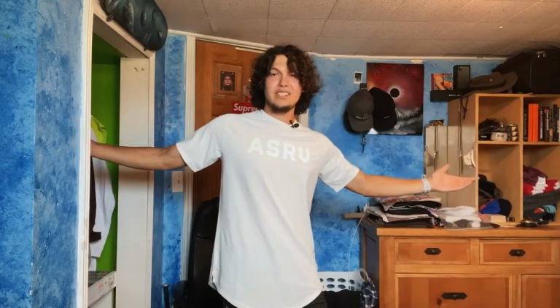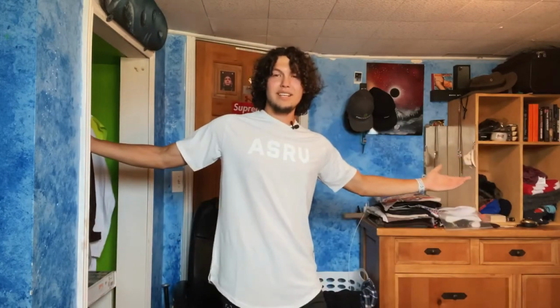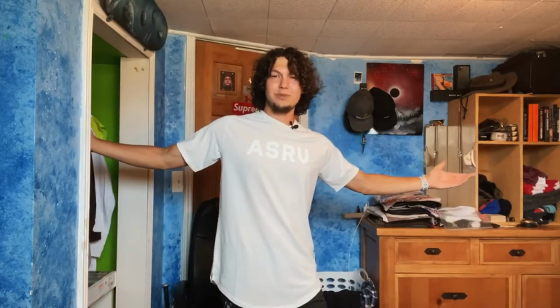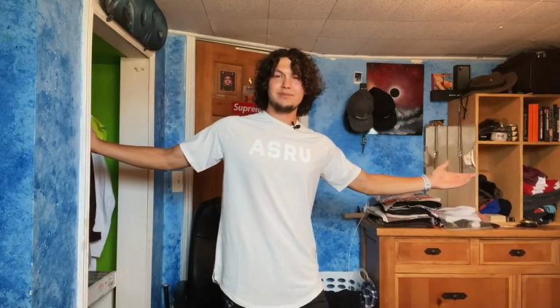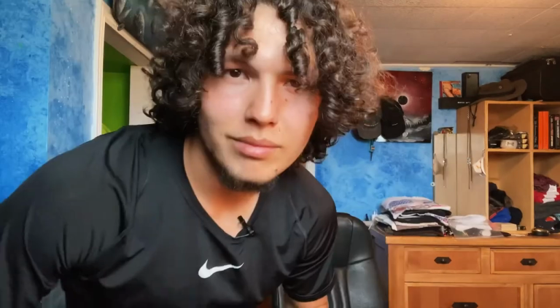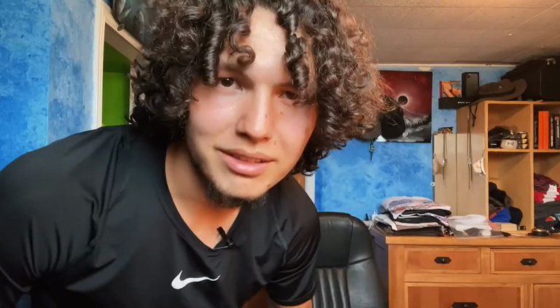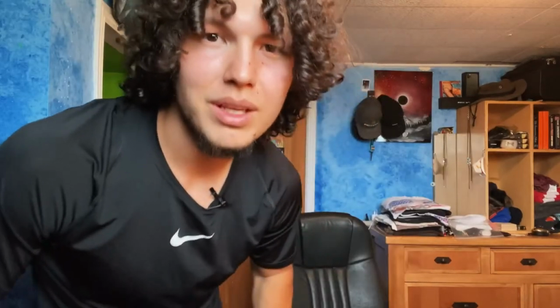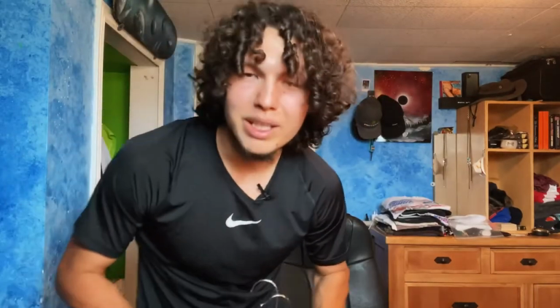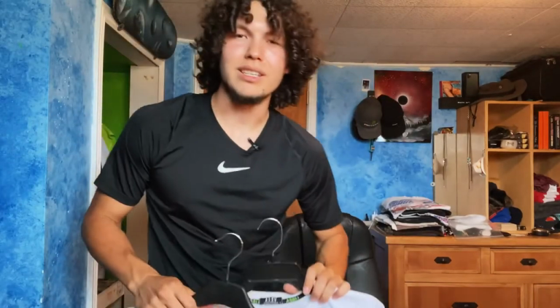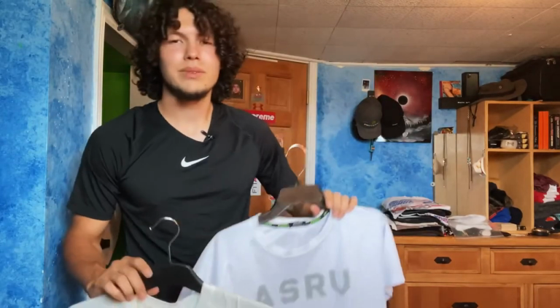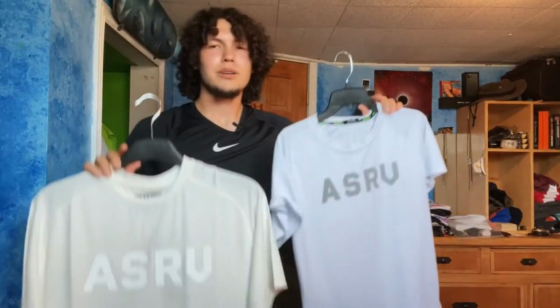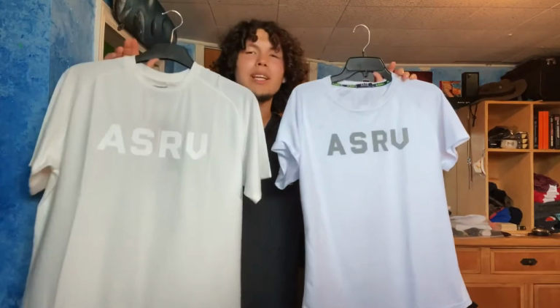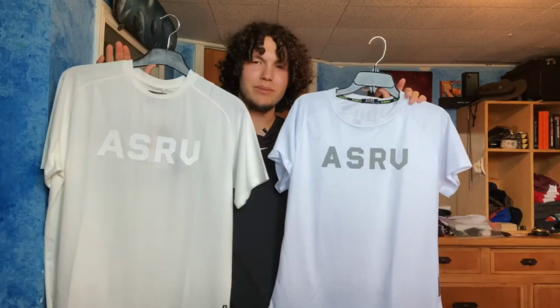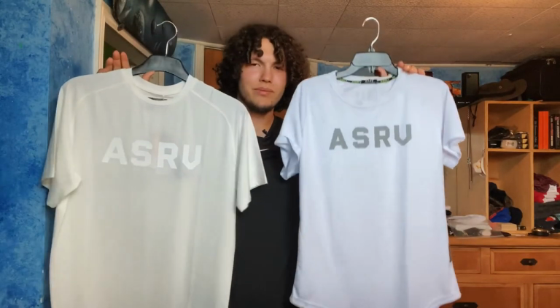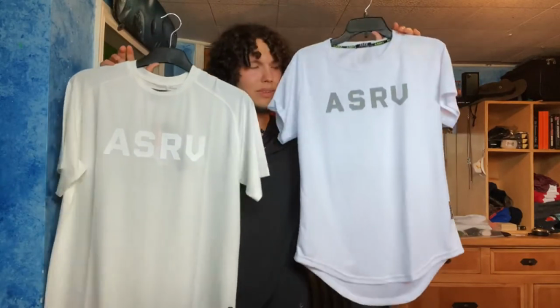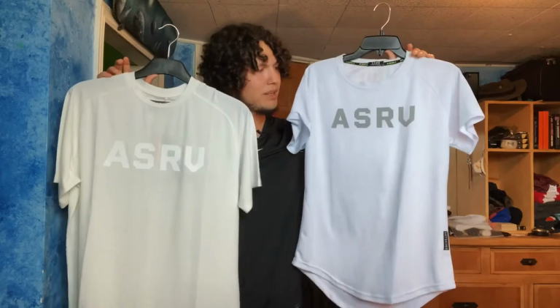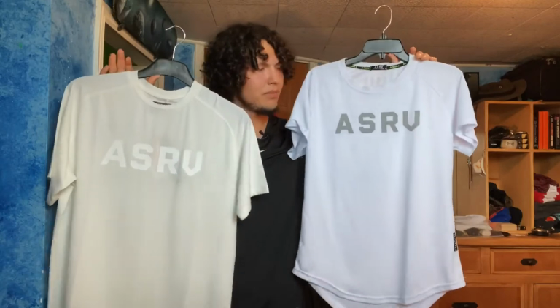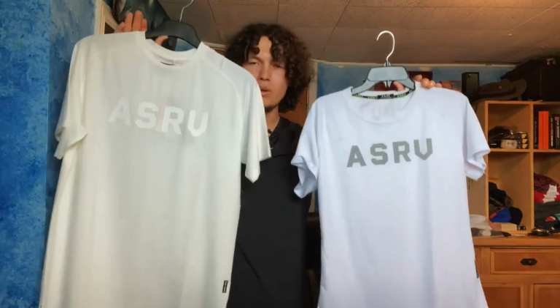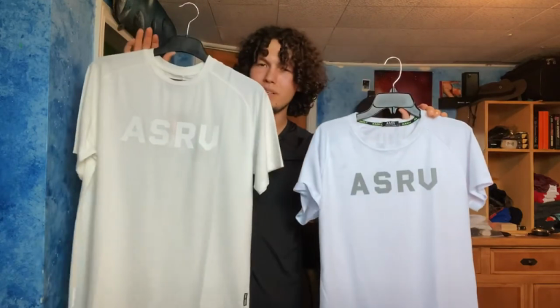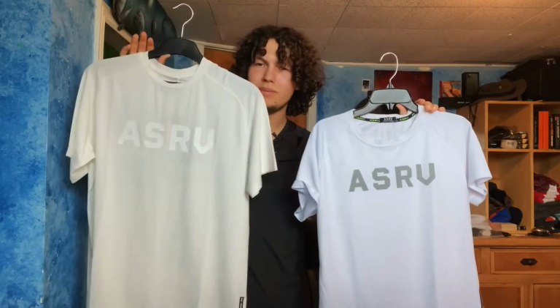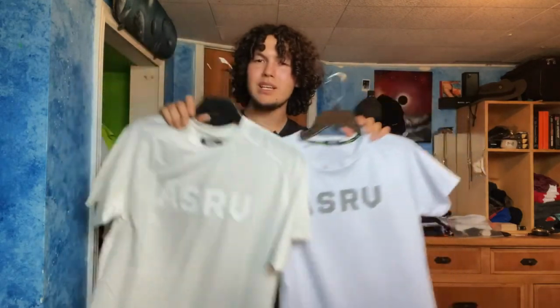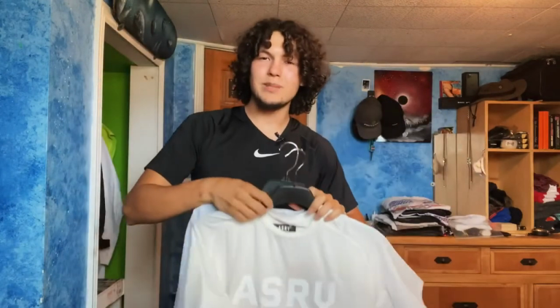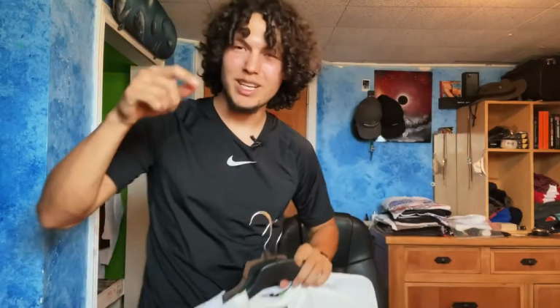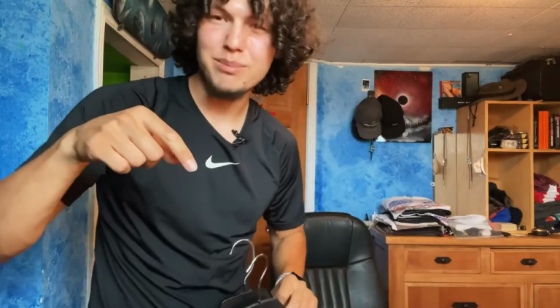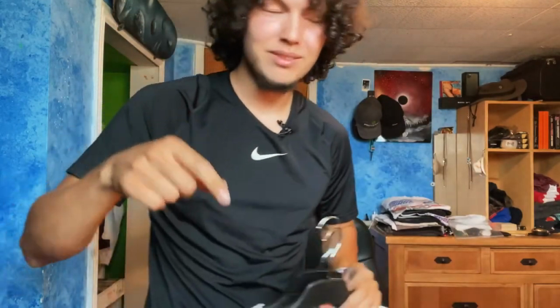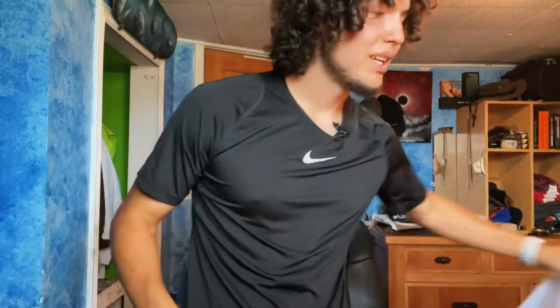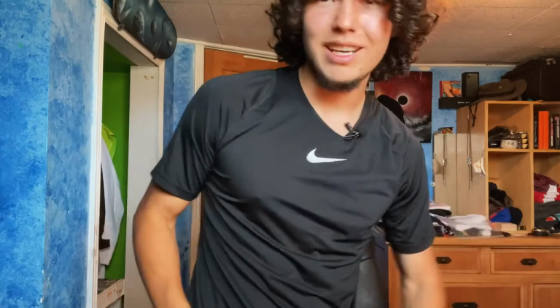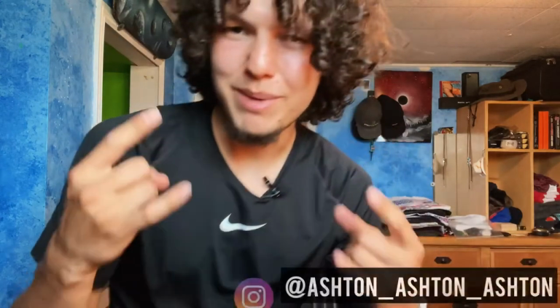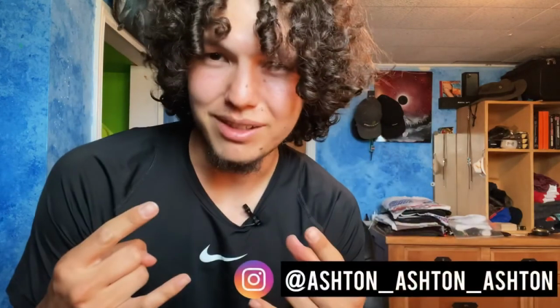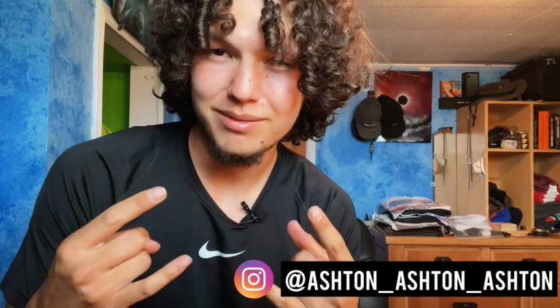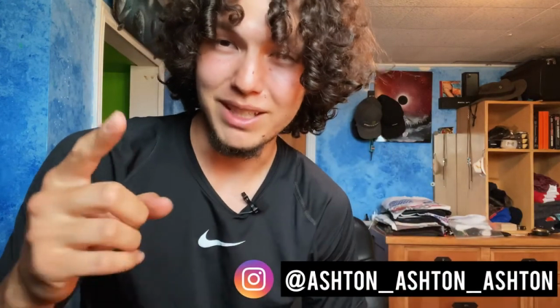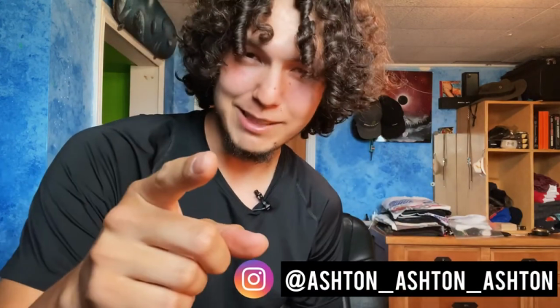ASRV, ladies and gentlemen. What do you guys think? What do you like better — fake or real? Let me know in the comment section below. I'm Ashton Peterson. Don't forget to like and subscribe.